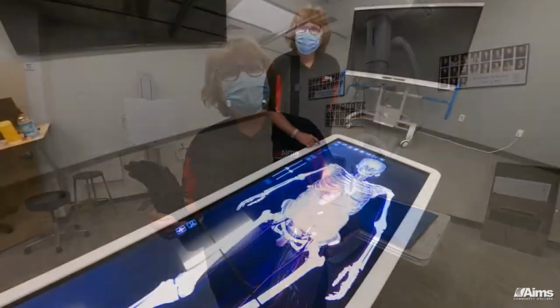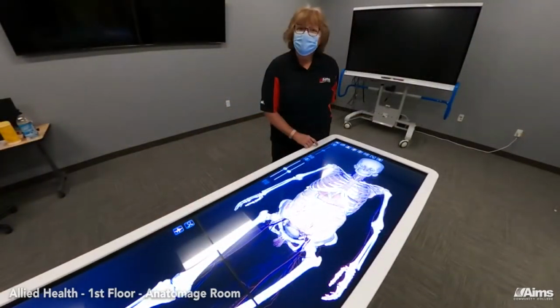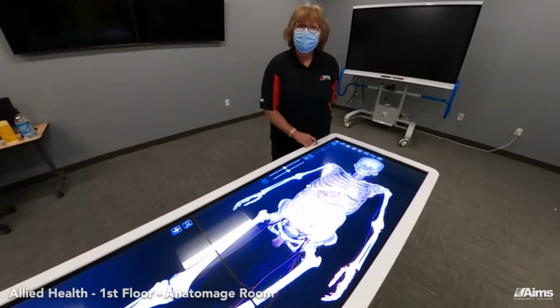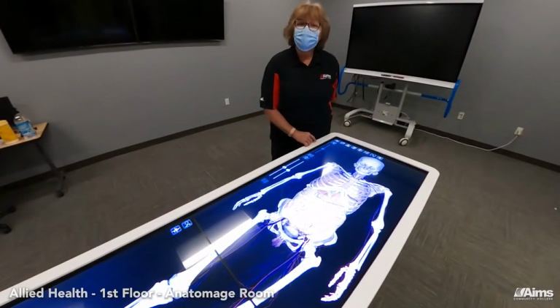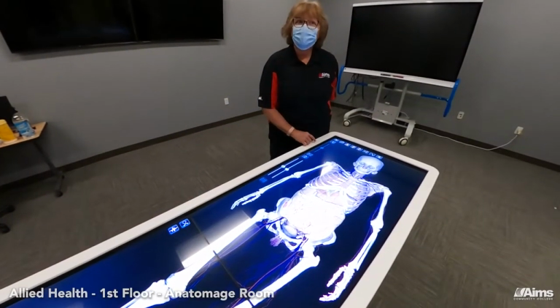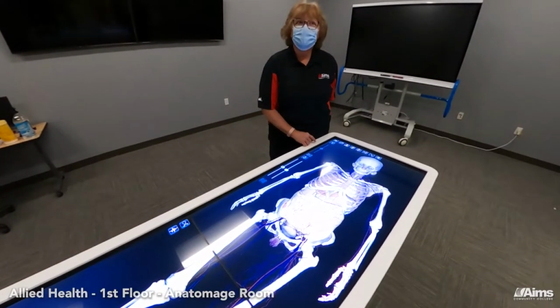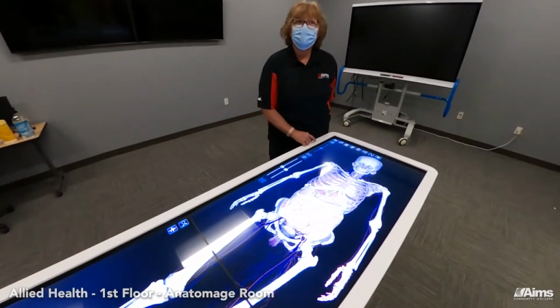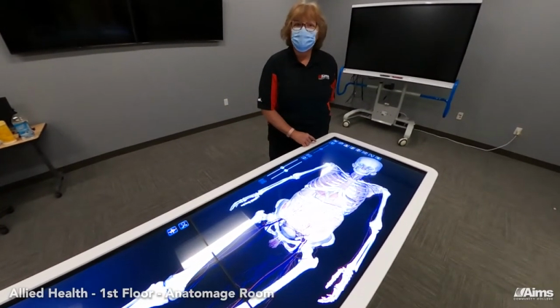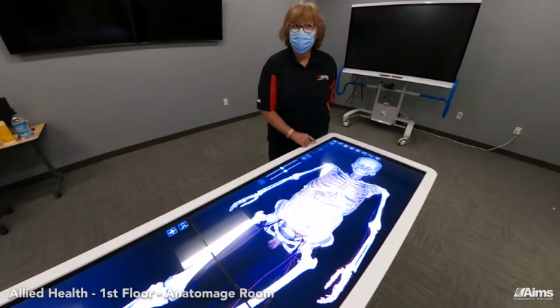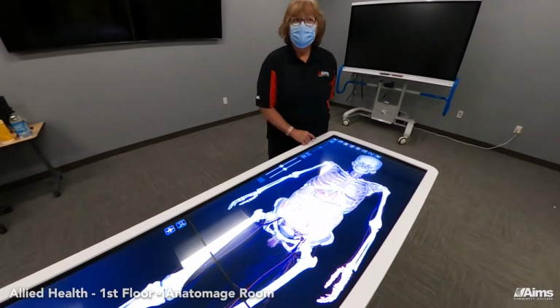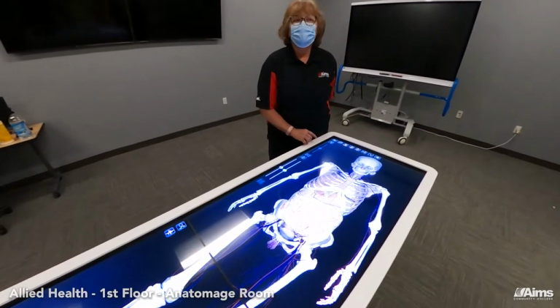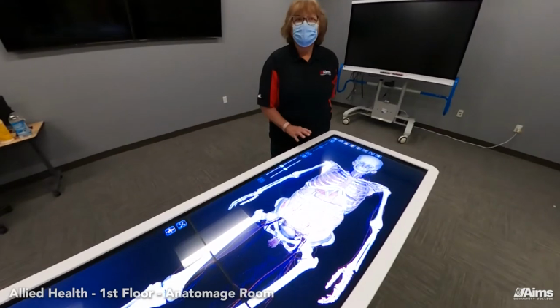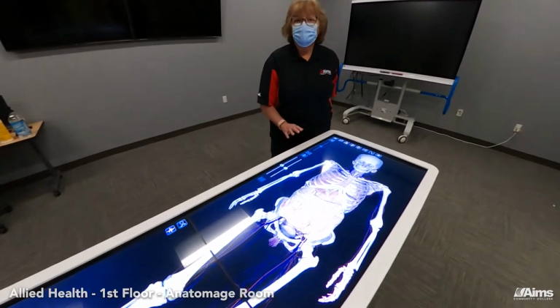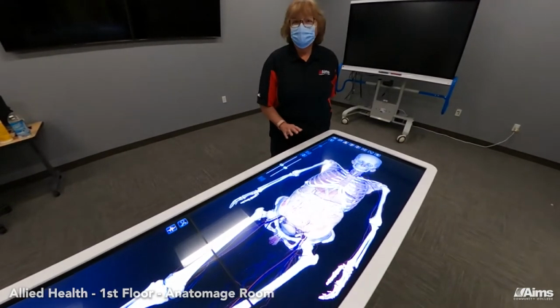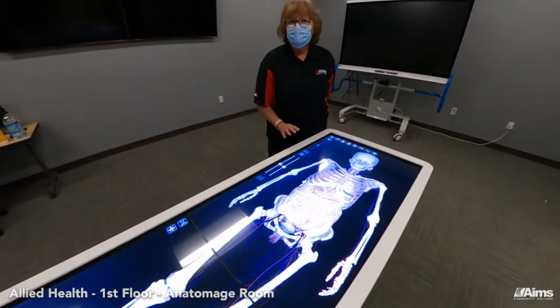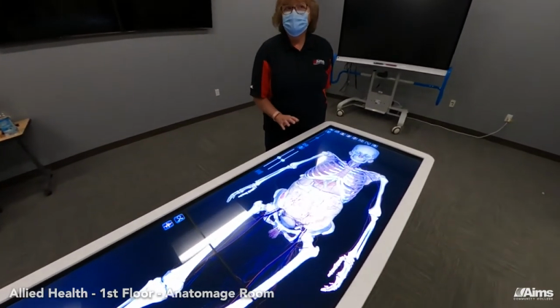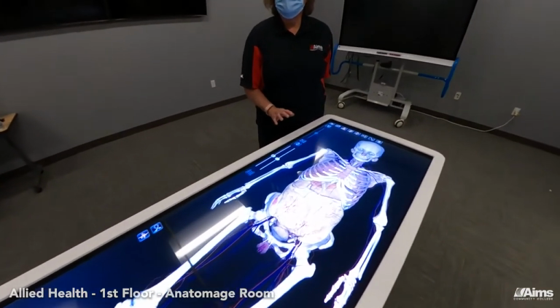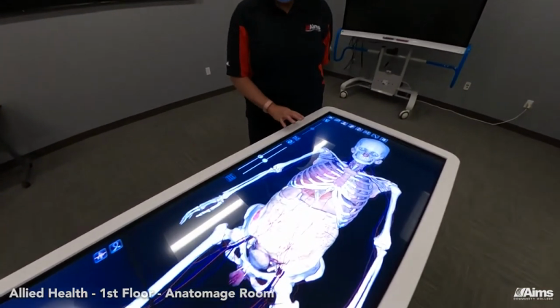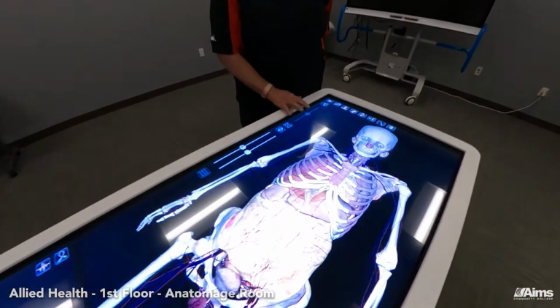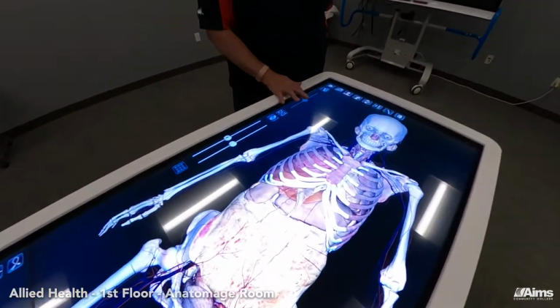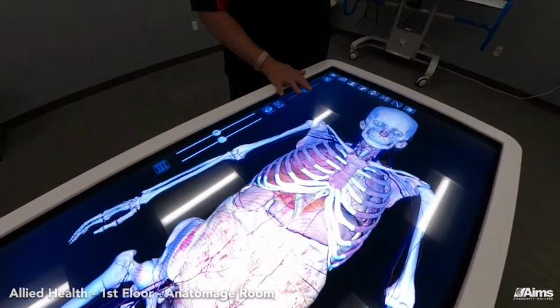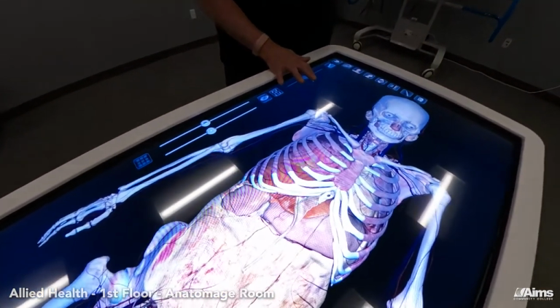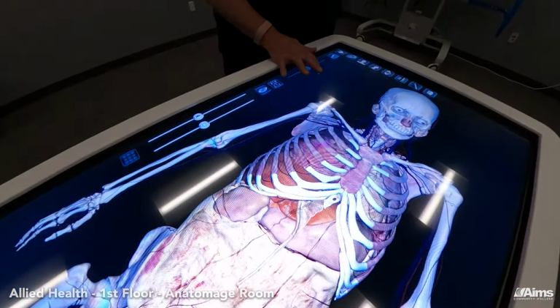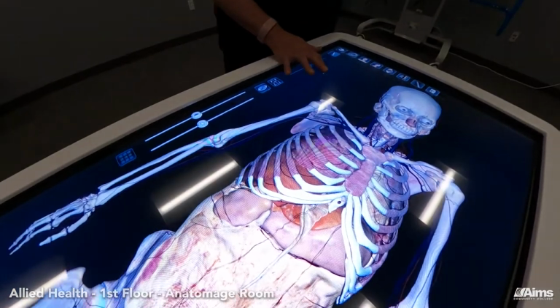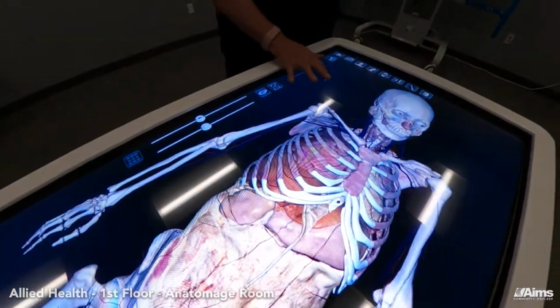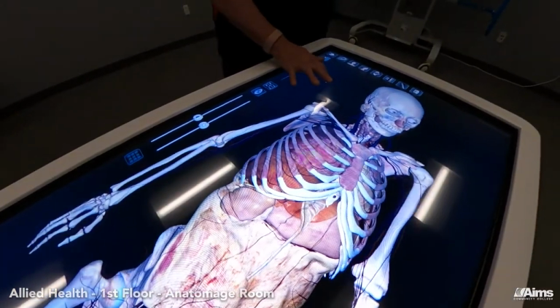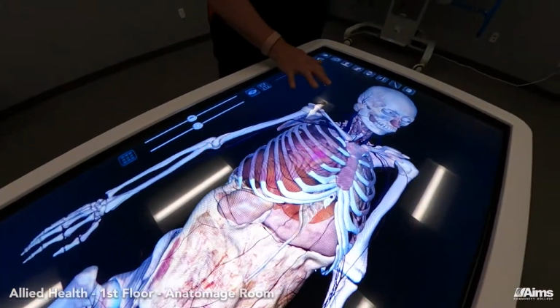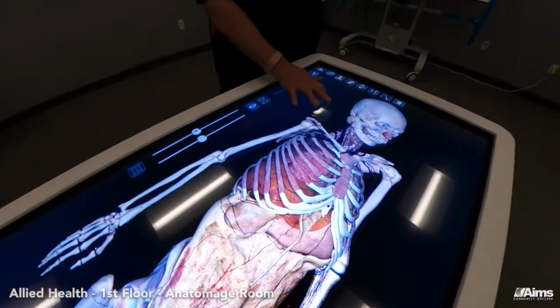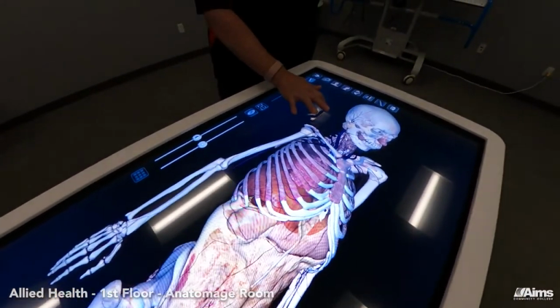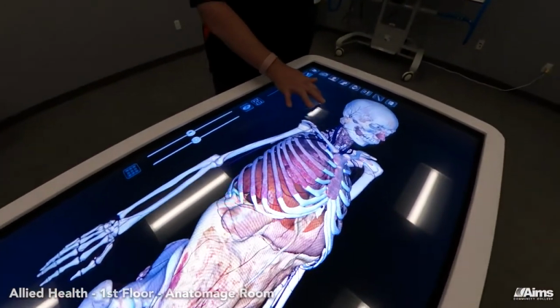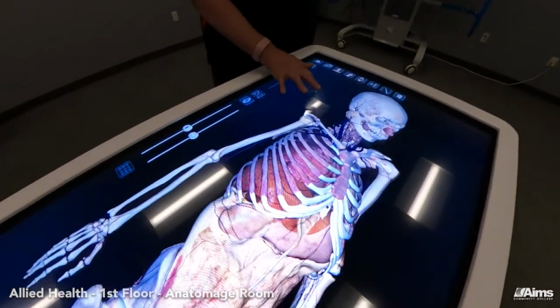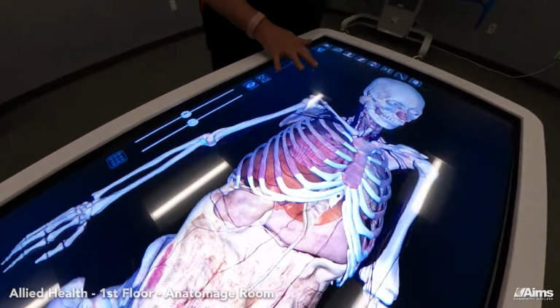Also in Allied Health on the first floor we have the Anatomage room. This is a 3D interactive table used to study anatomy — and as I said, 3D interactive. You can see that we're doing some dissection of the skeleton here.